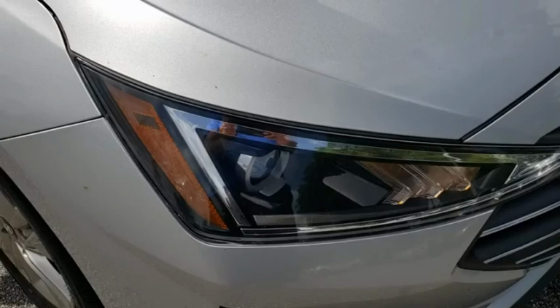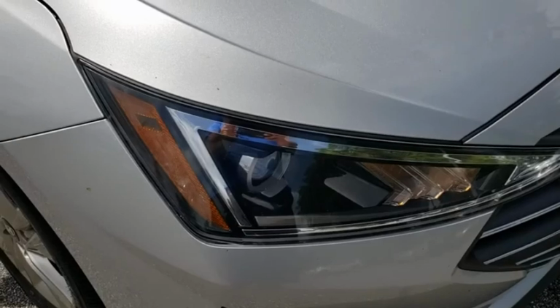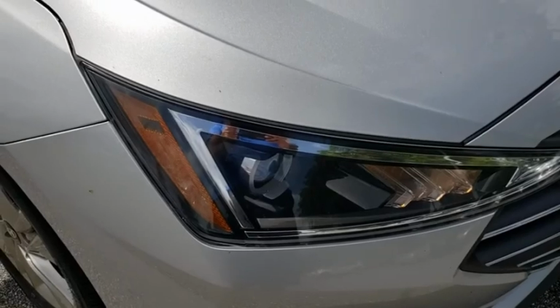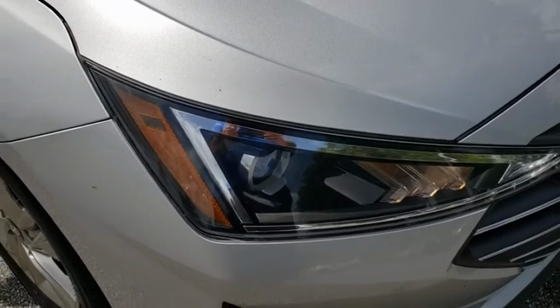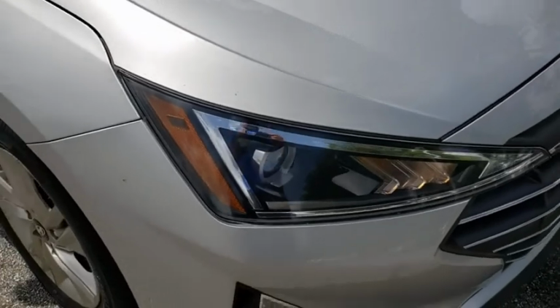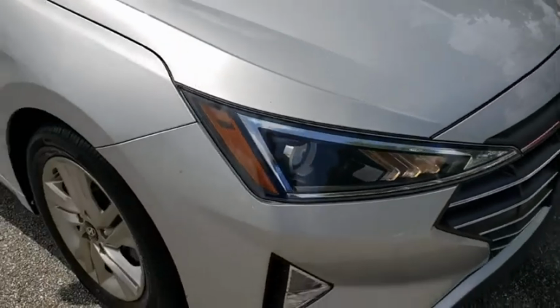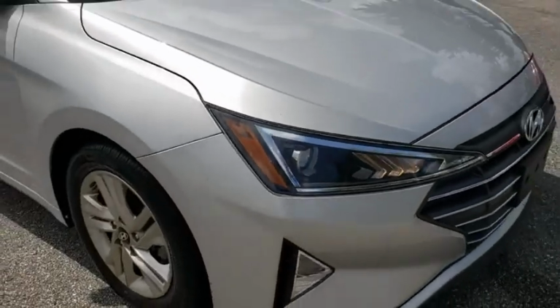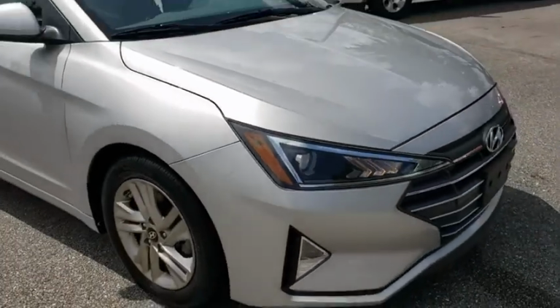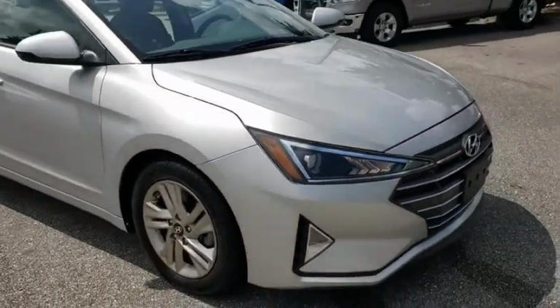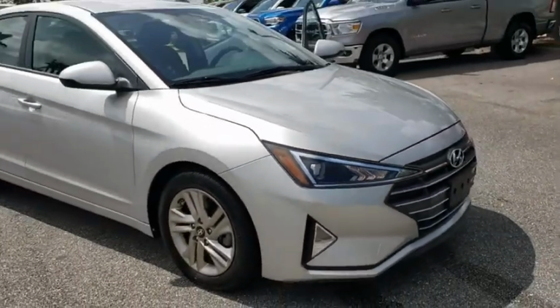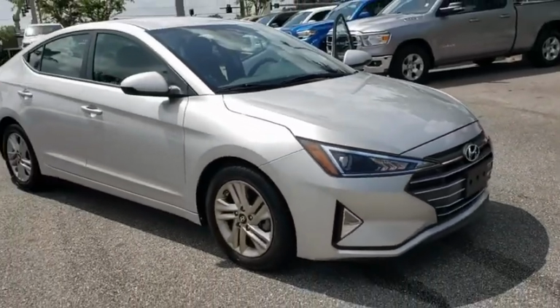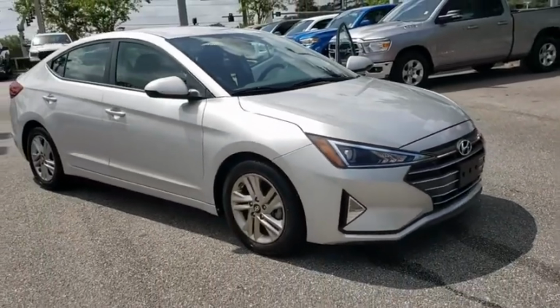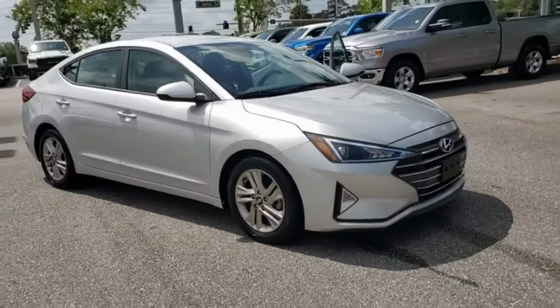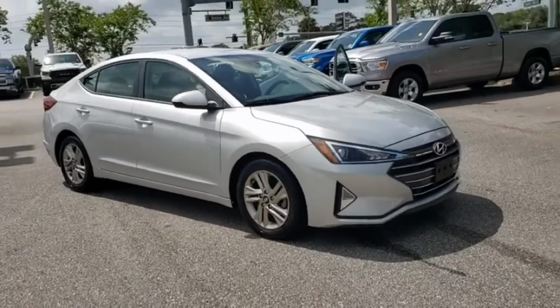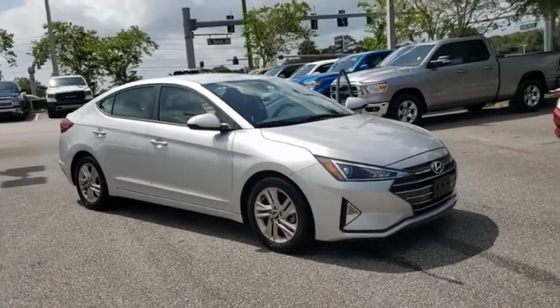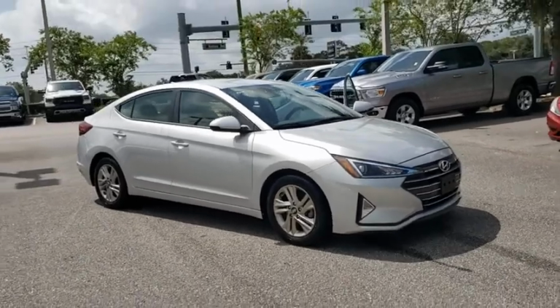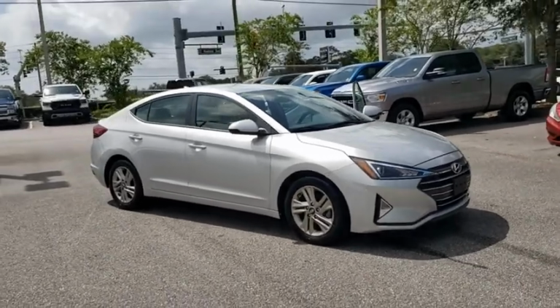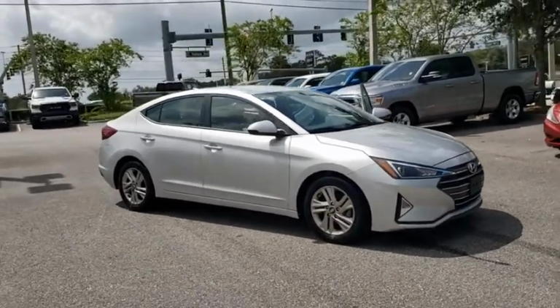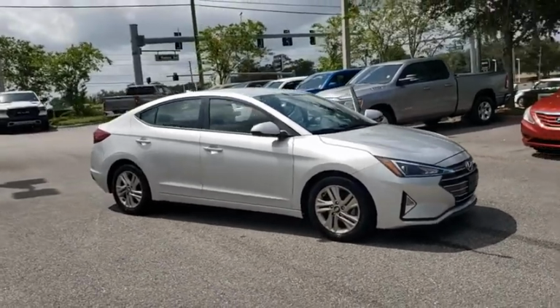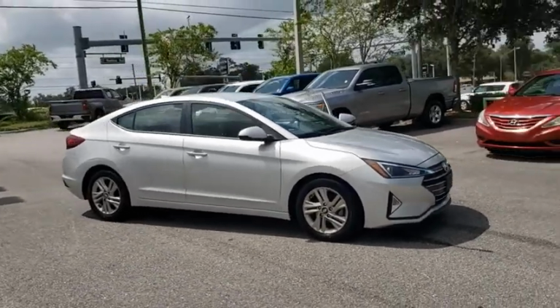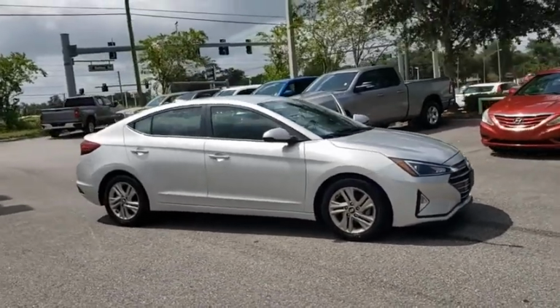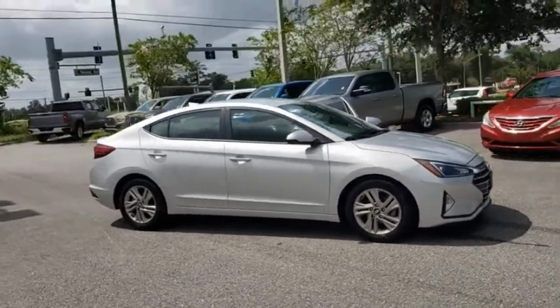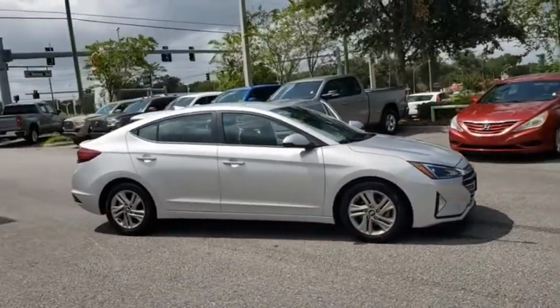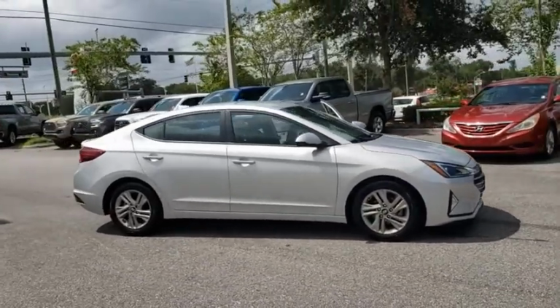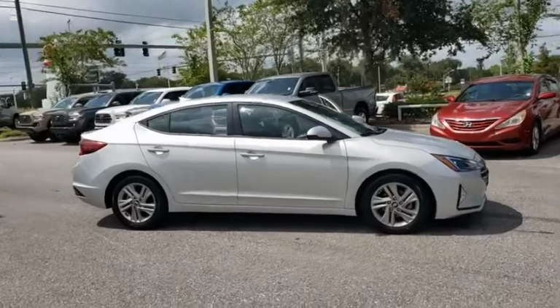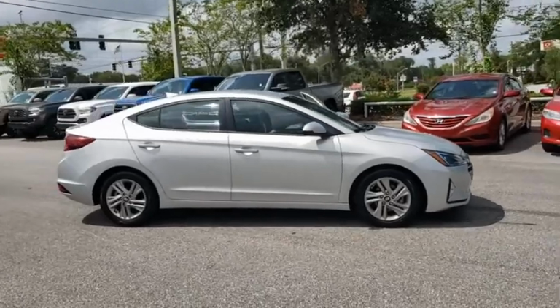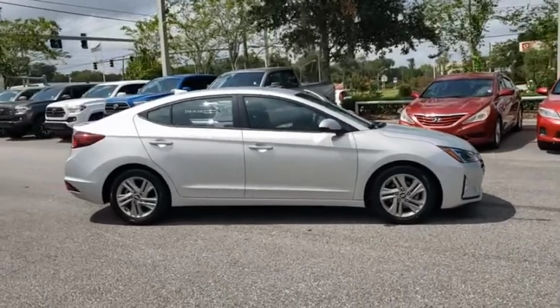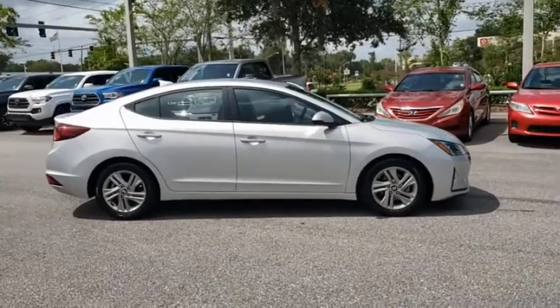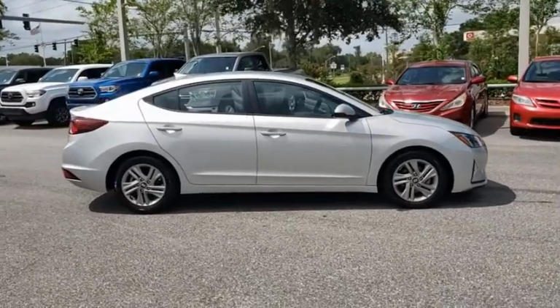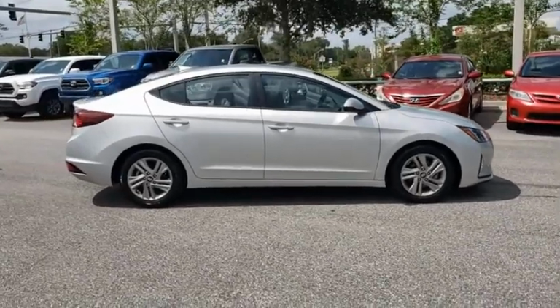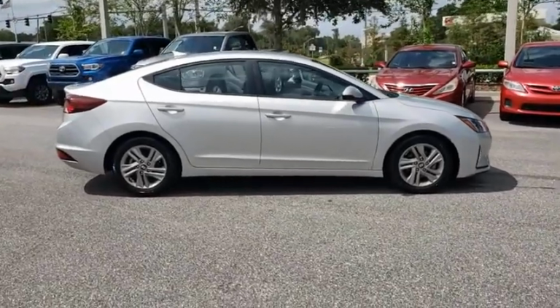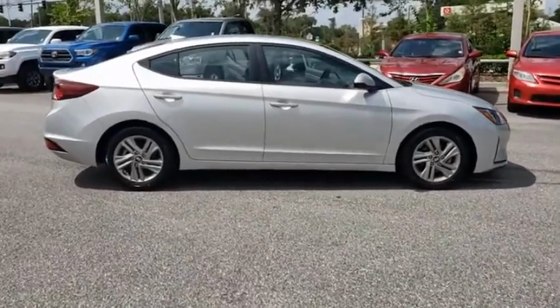Come test drive the 2019 Hyundai Elantra. The Elantra boasts the most interior room in its class and gets an exceptional 35 mpg. With its luxurious standard features, the Elantra is an easy choice.